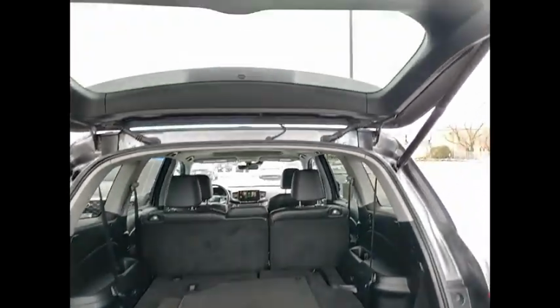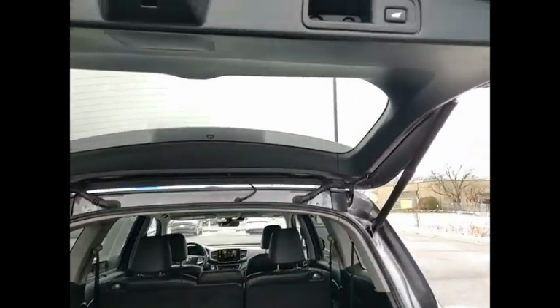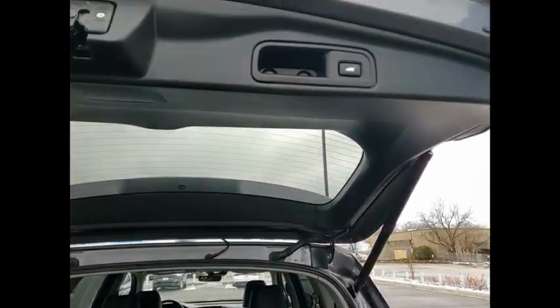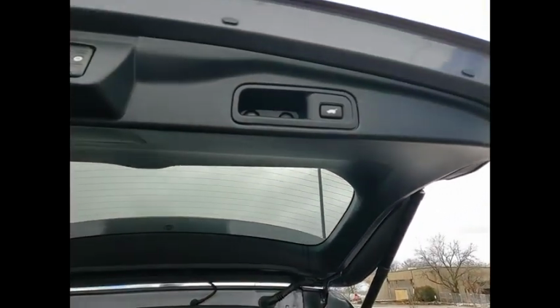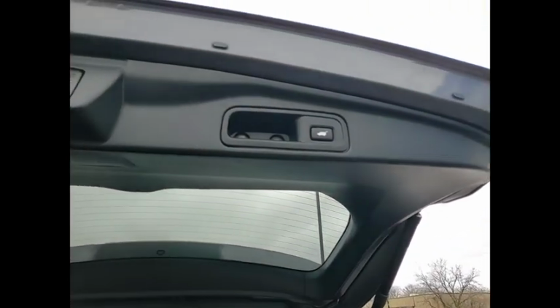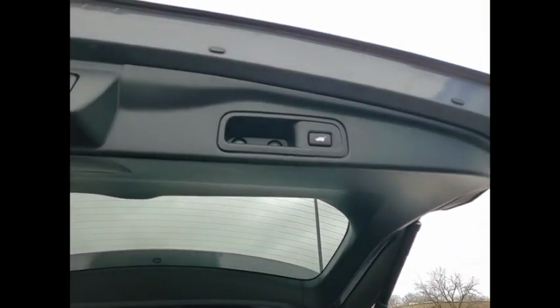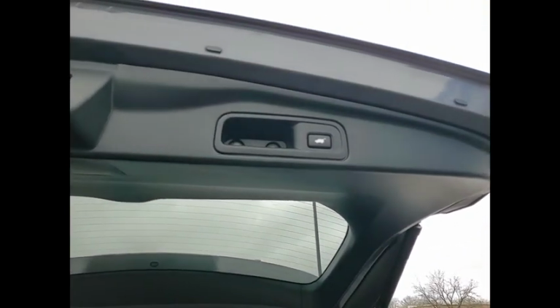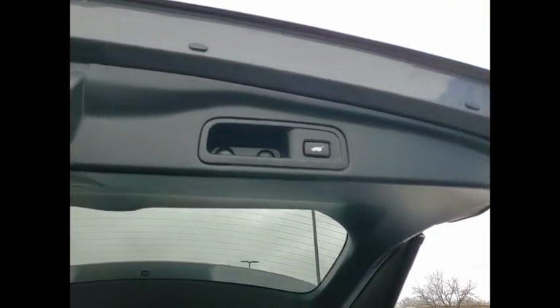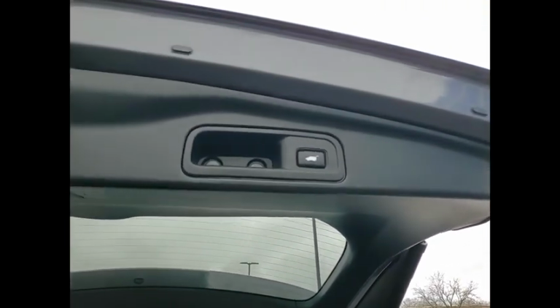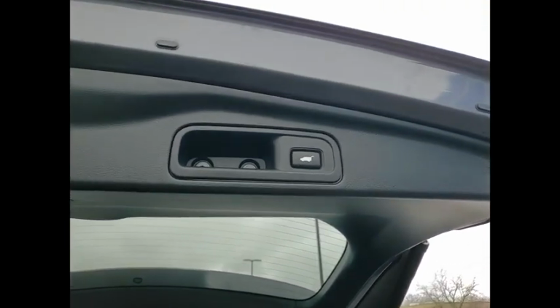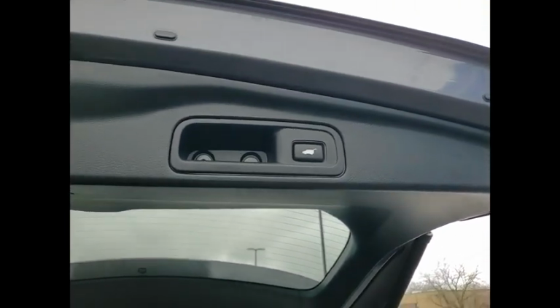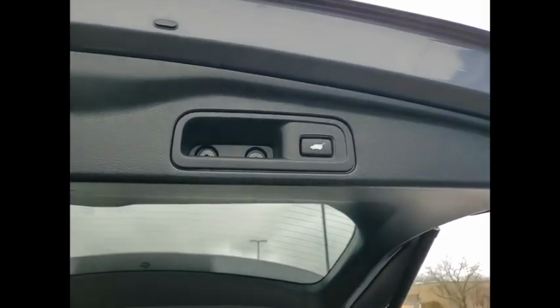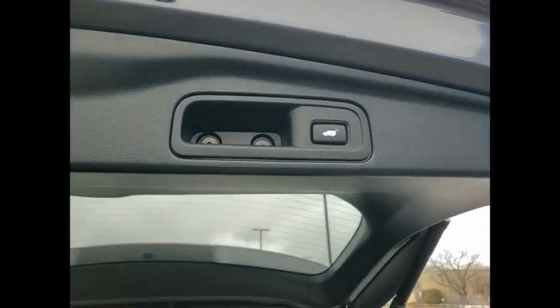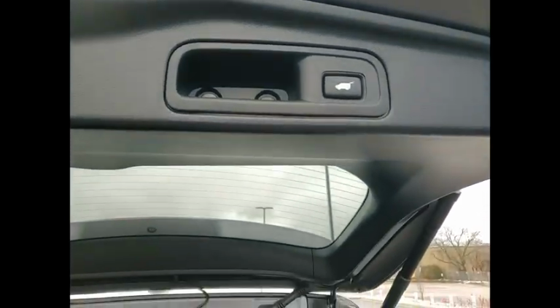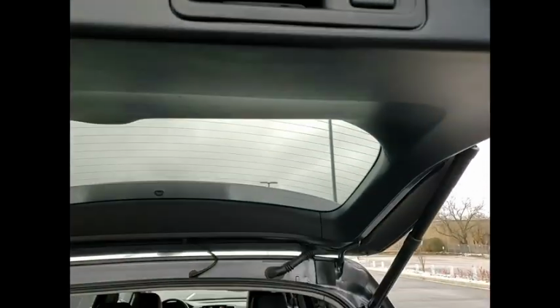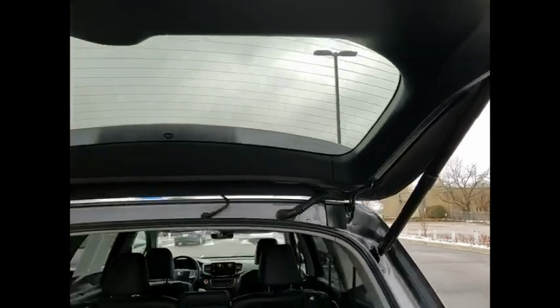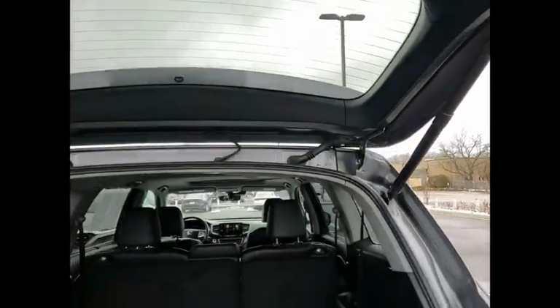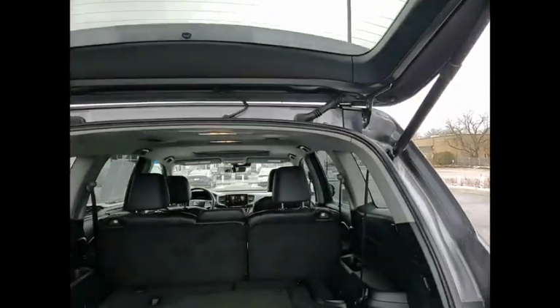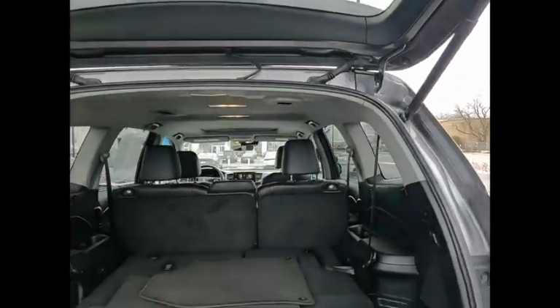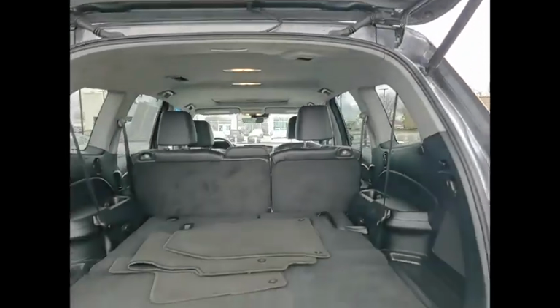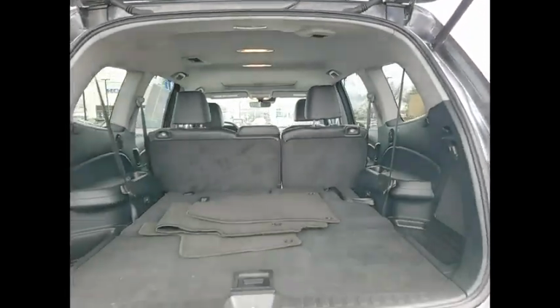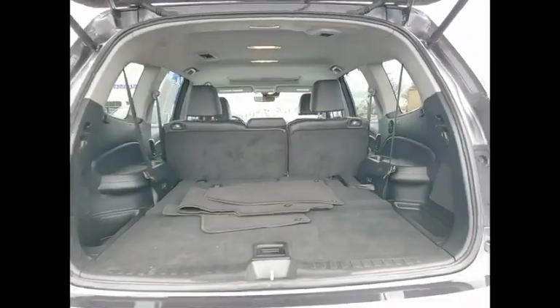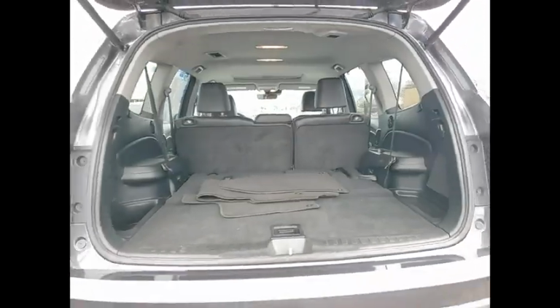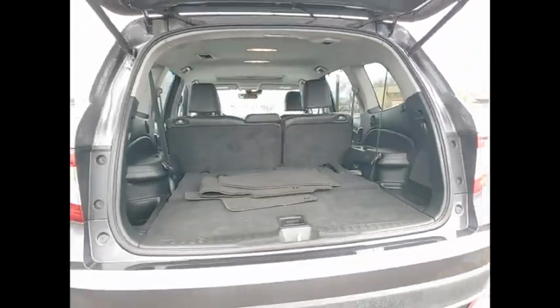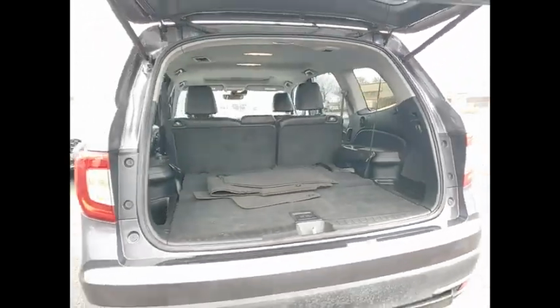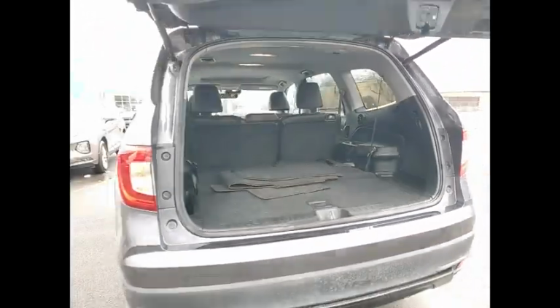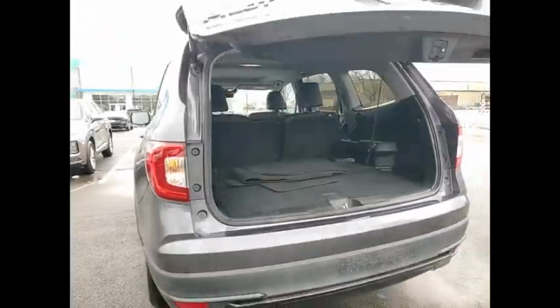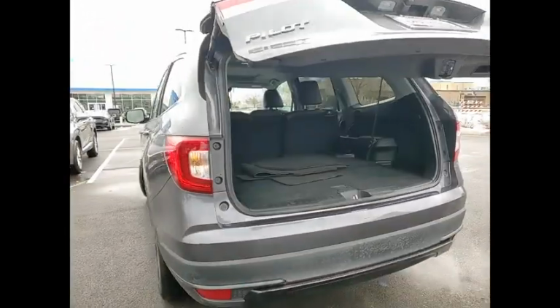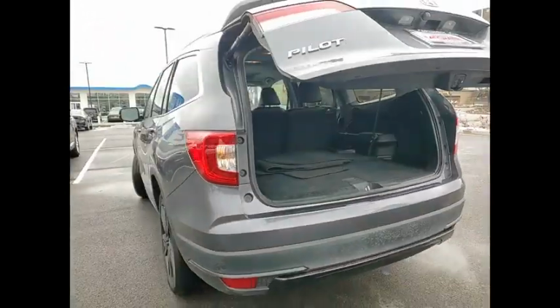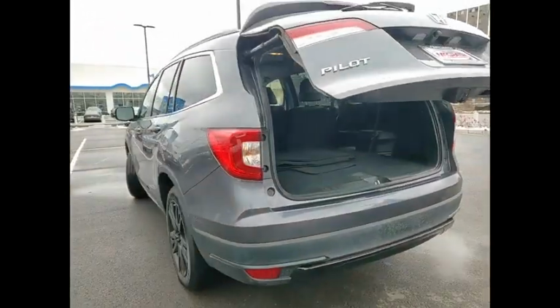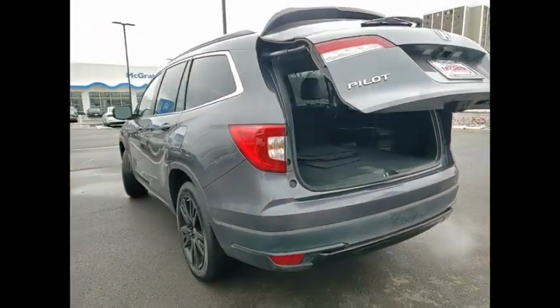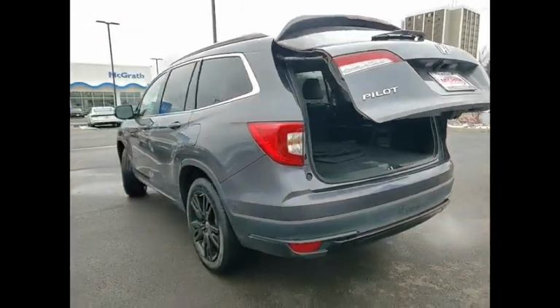Brake assist. If affordable style and reliability are what you're looking for, this vehicle couldn't be more perfect. Drive it today.